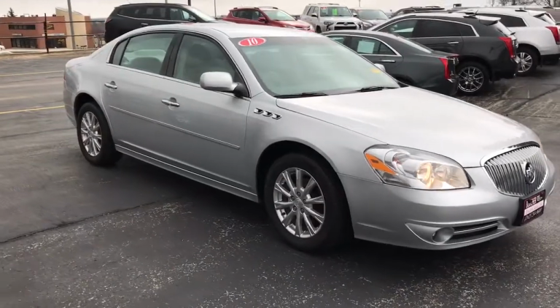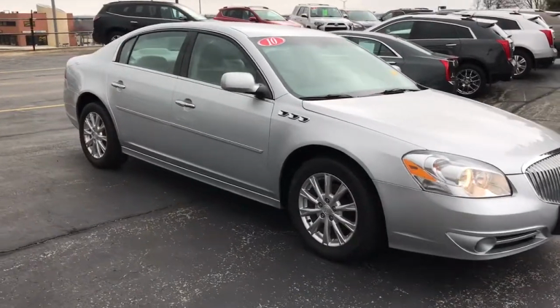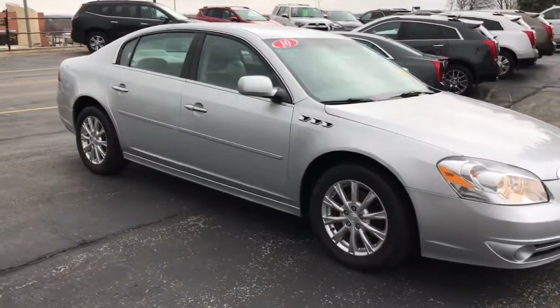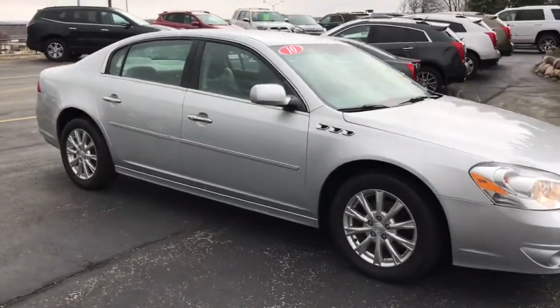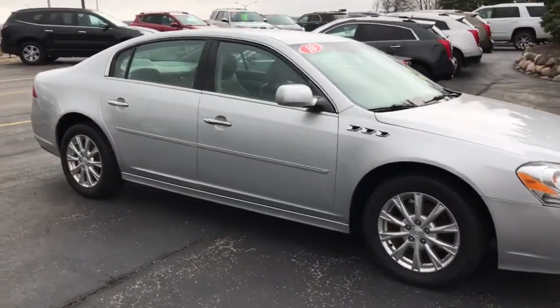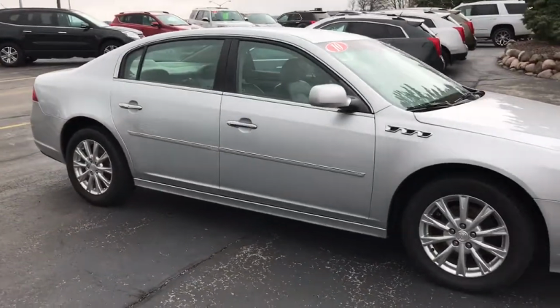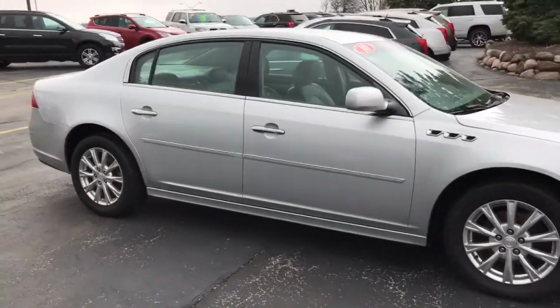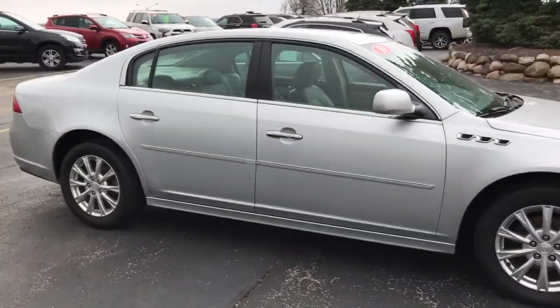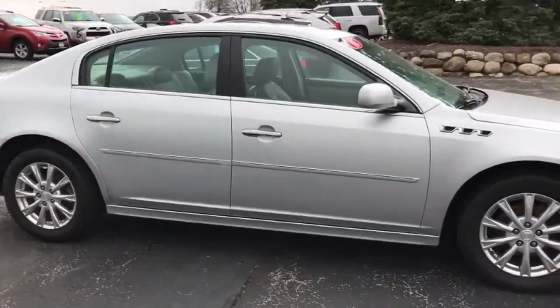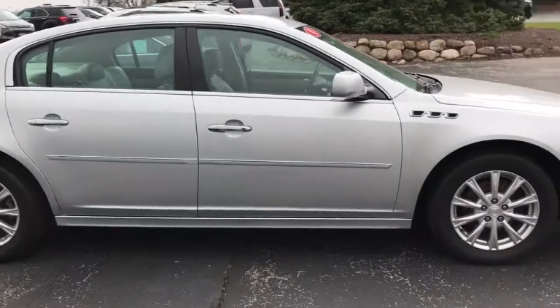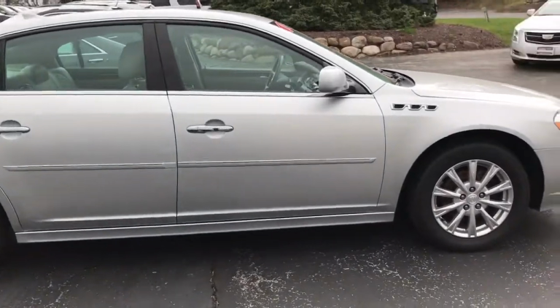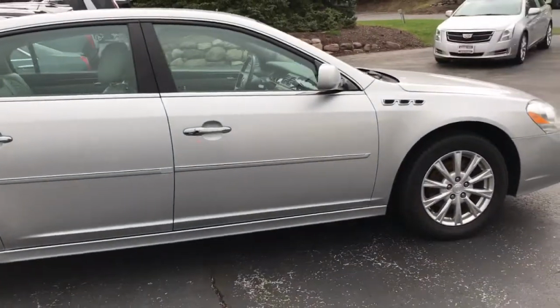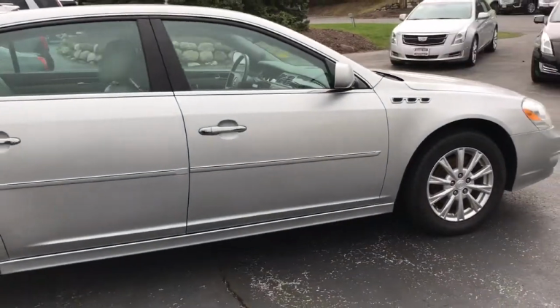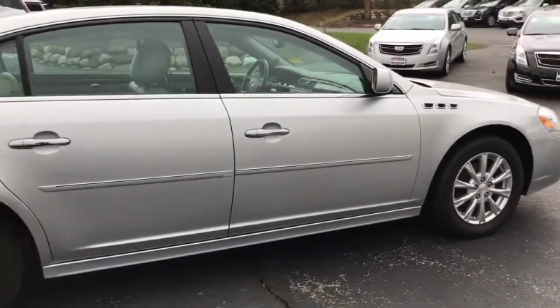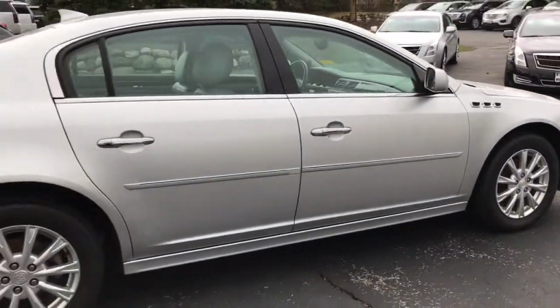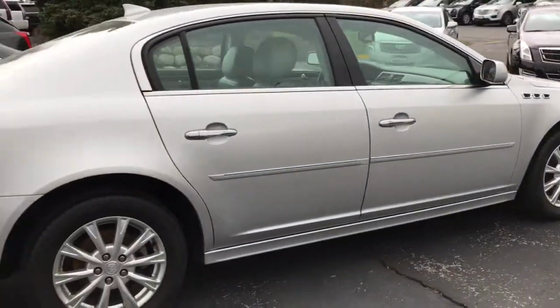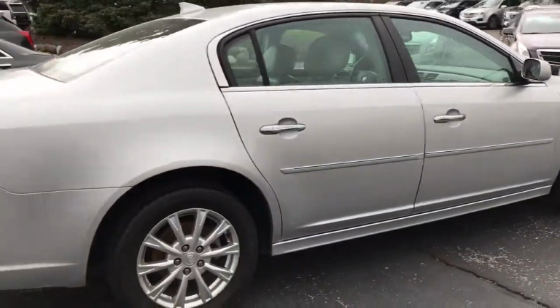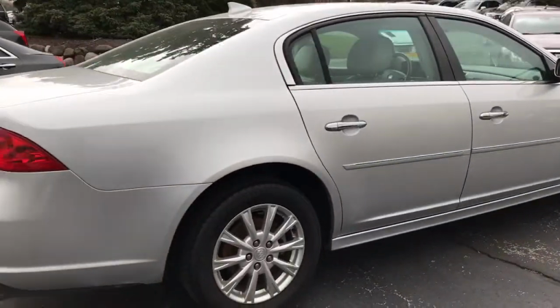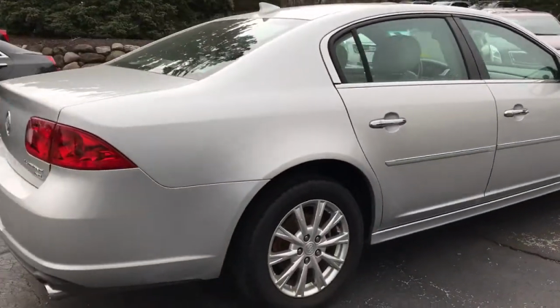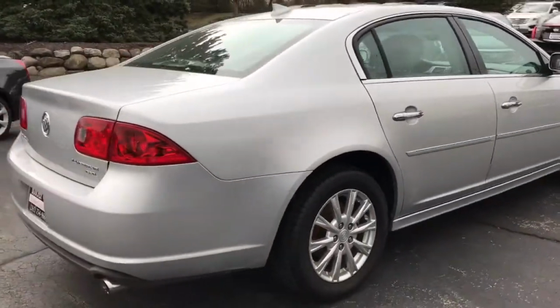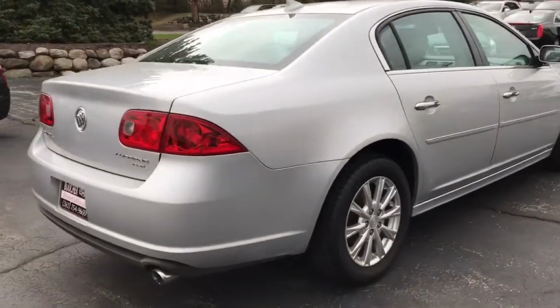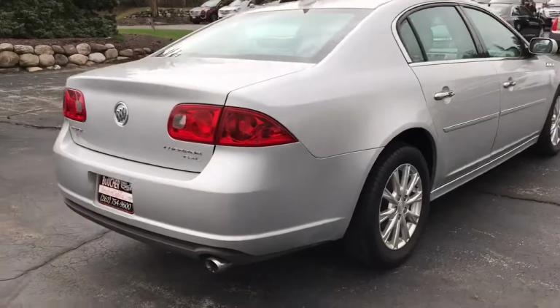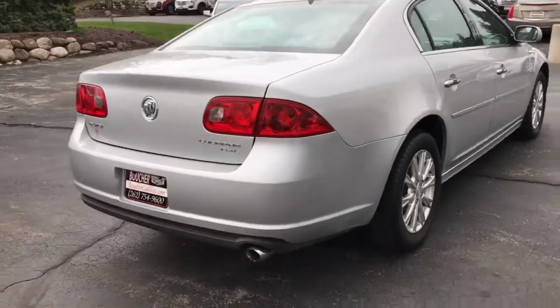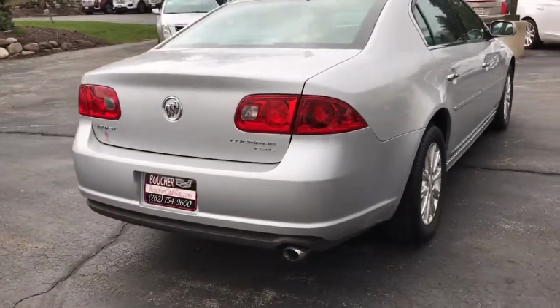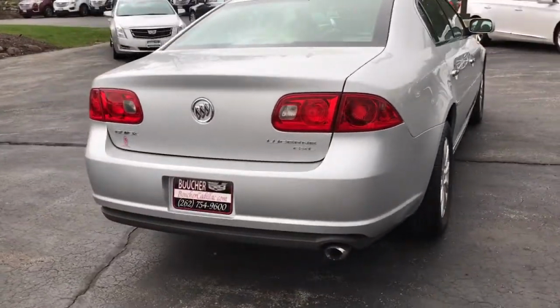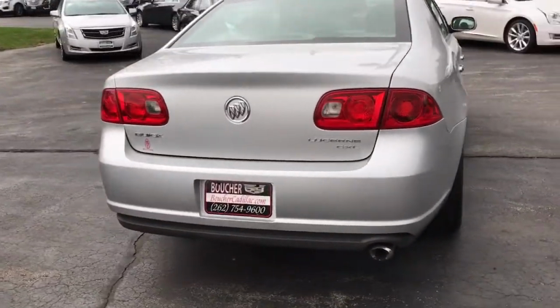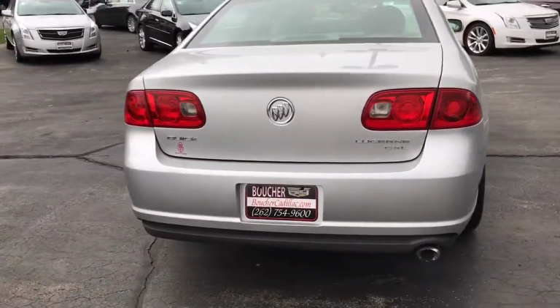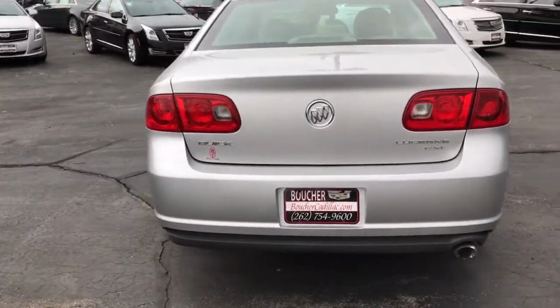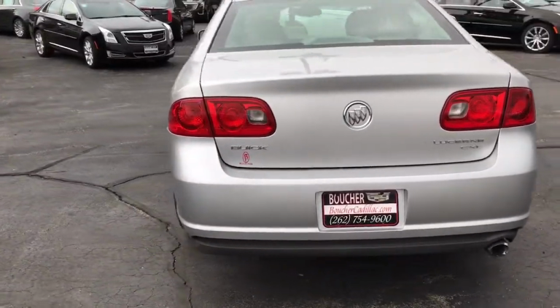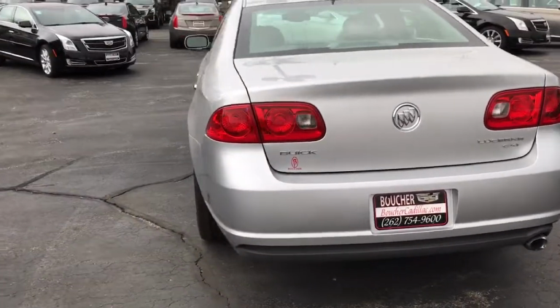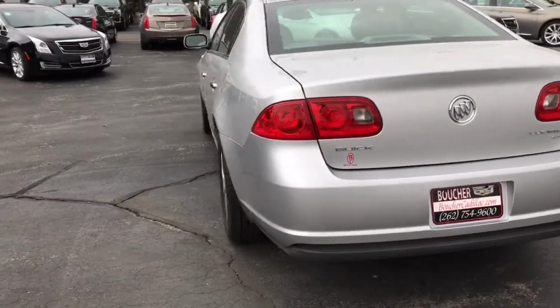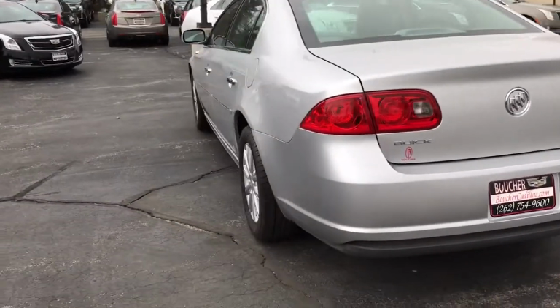This is Skyler at Boucher Cadillac. Here today is our 2010 Buick Lucerne. This is a one-owner, clean Carfax report vehicle, exceptionally maintained, fully inspected by our factory trained GM technicians.